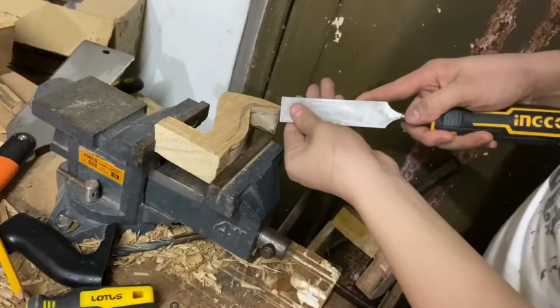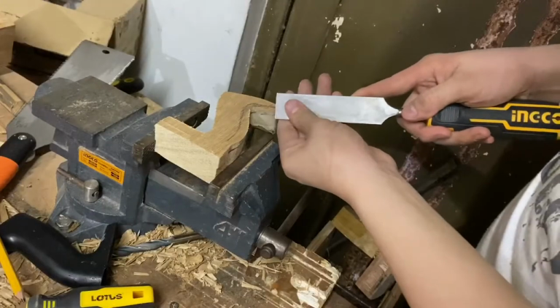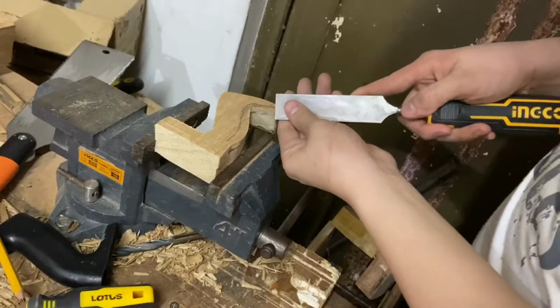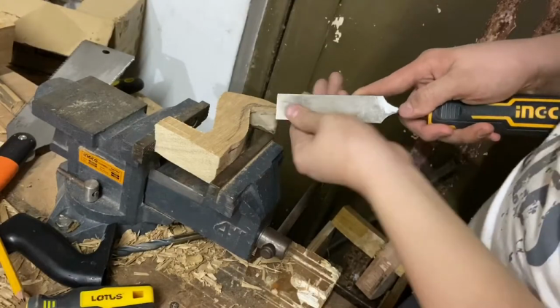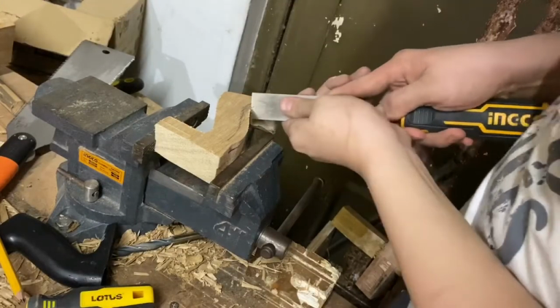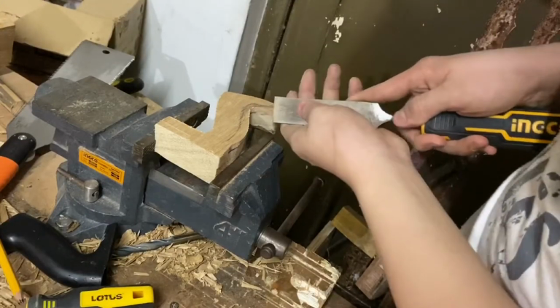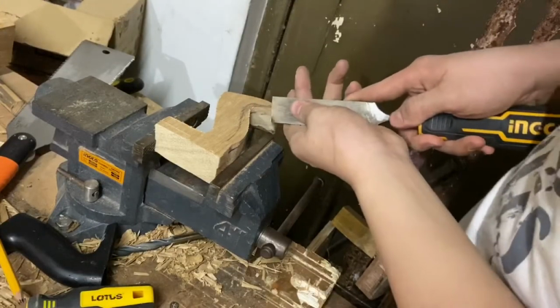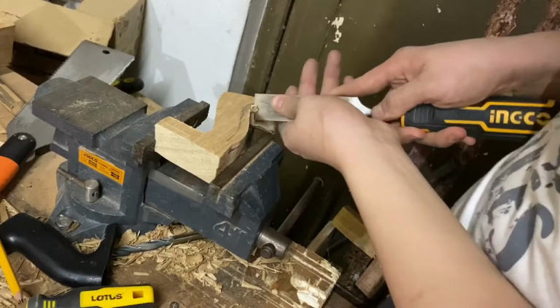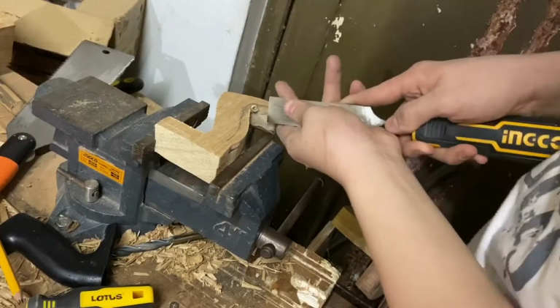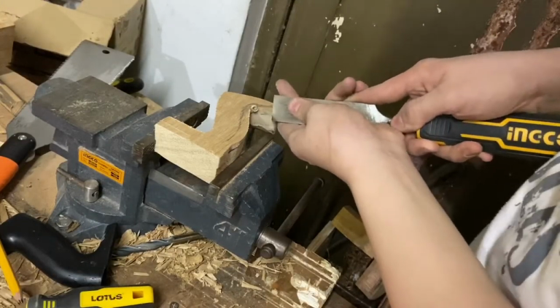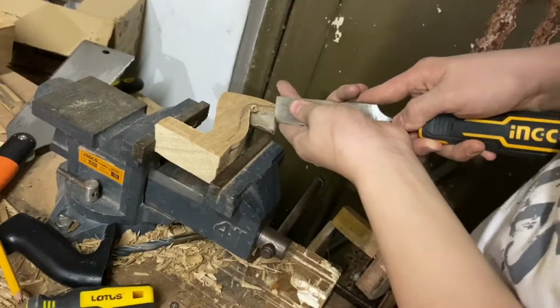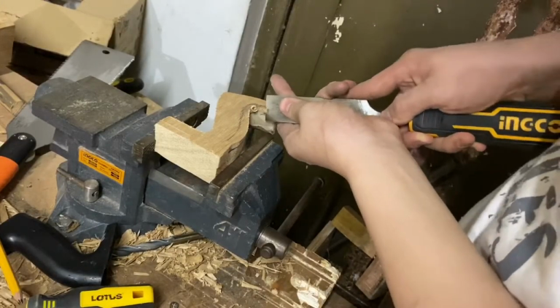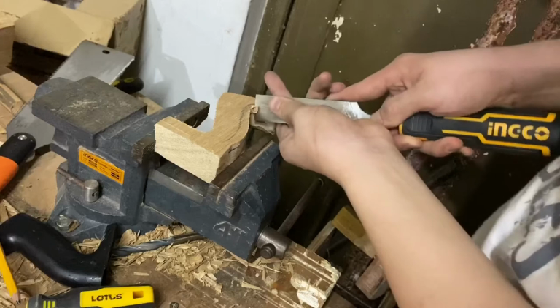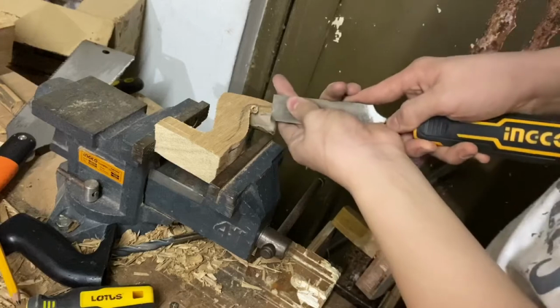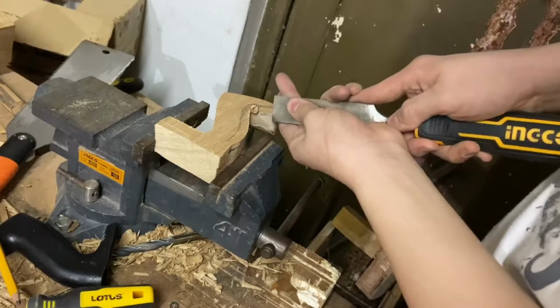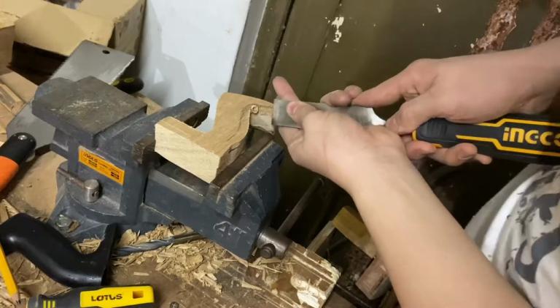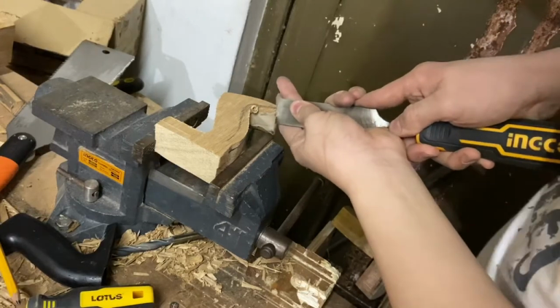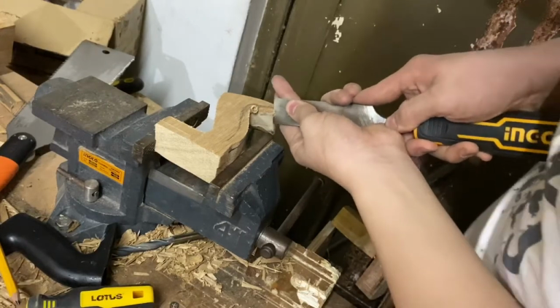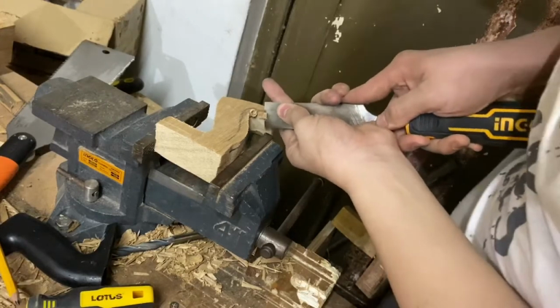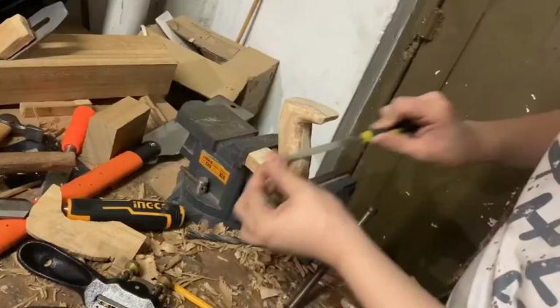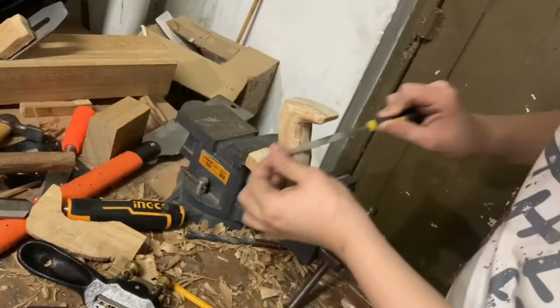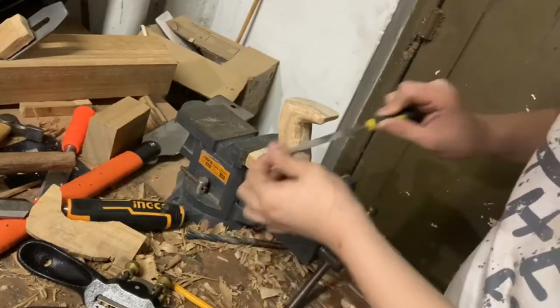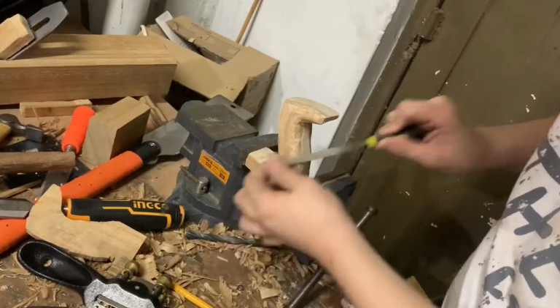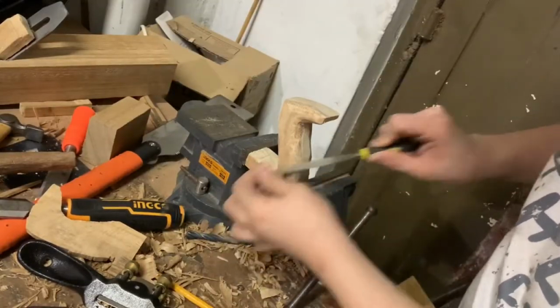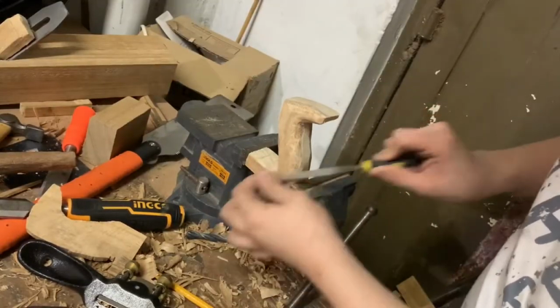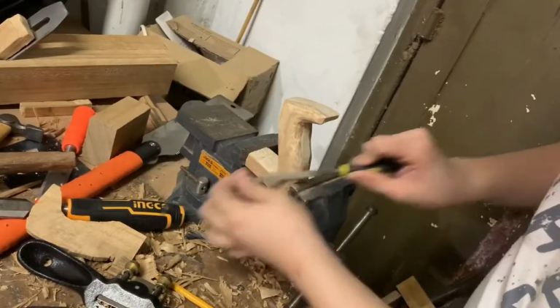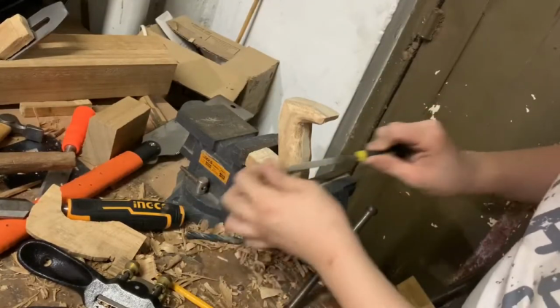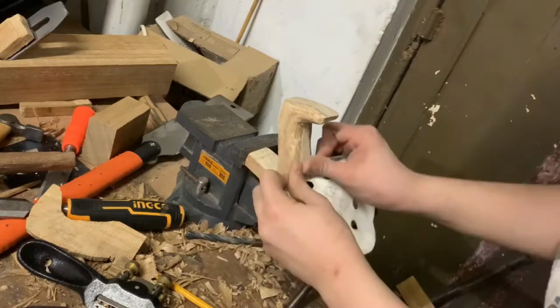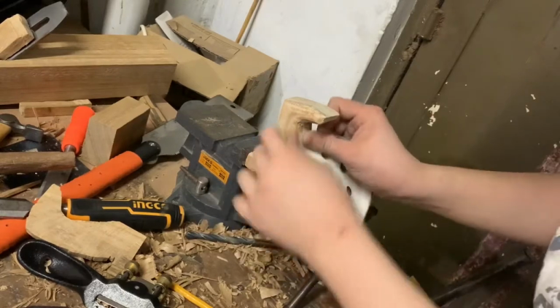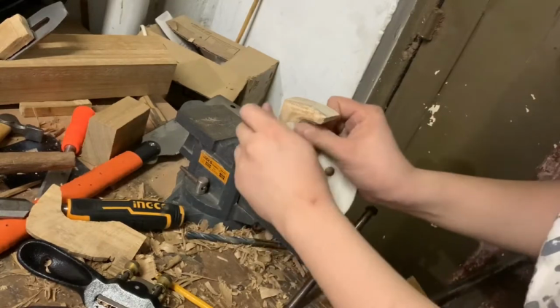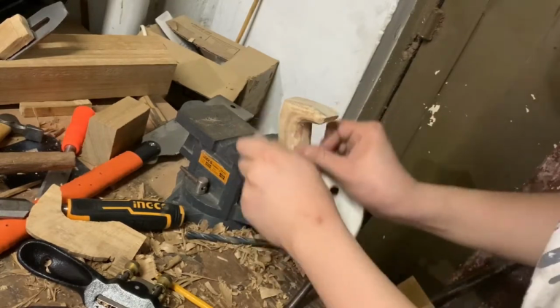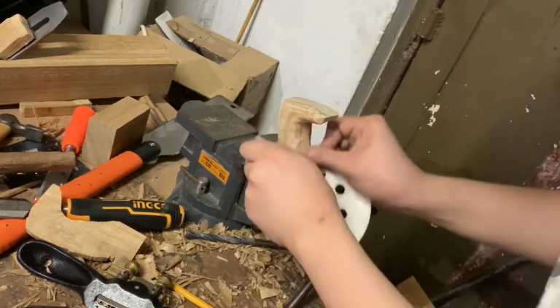After cutting the handle out, I'm just taking away the corners and rounding them off so that it's more comfortable. After that, I do some further shaping with the file and then sand it smooth.